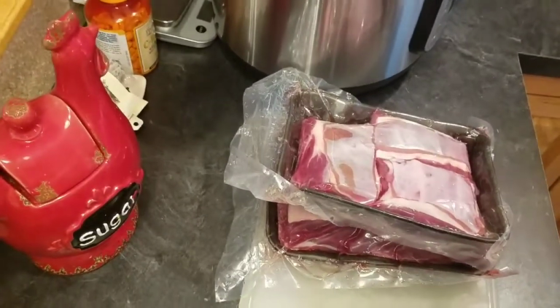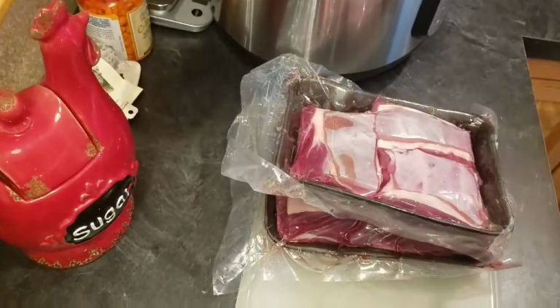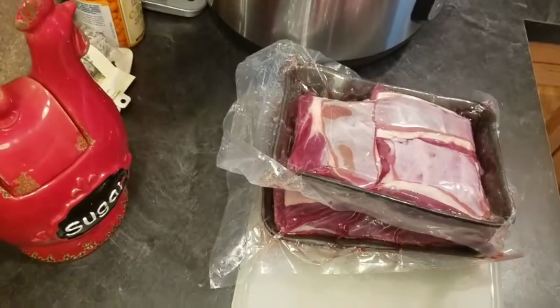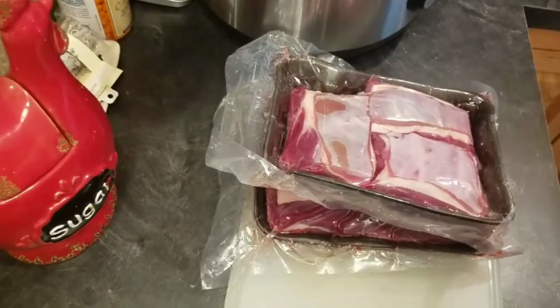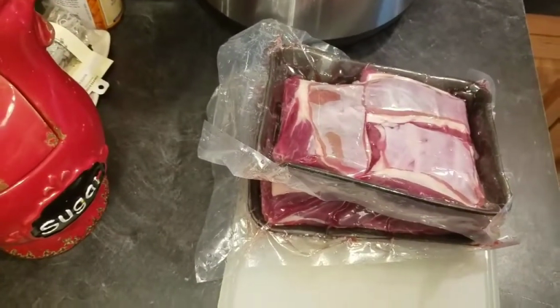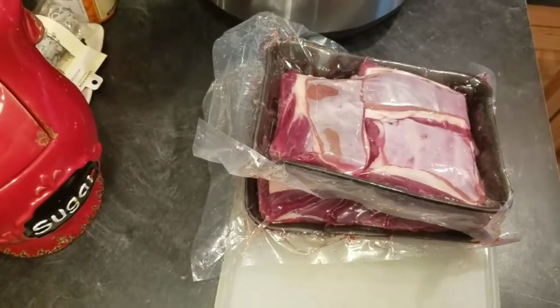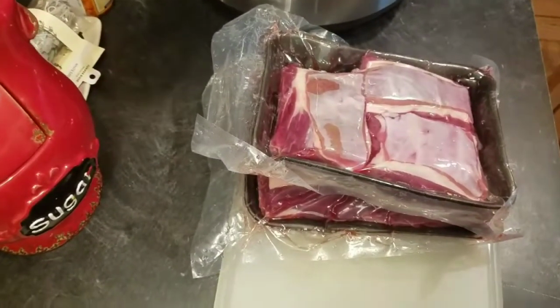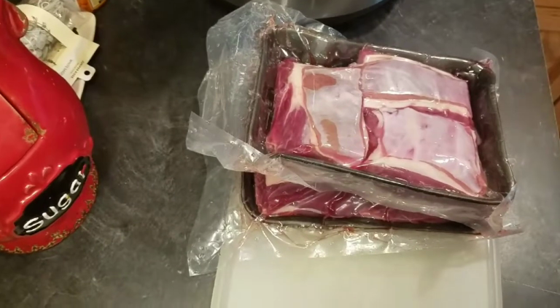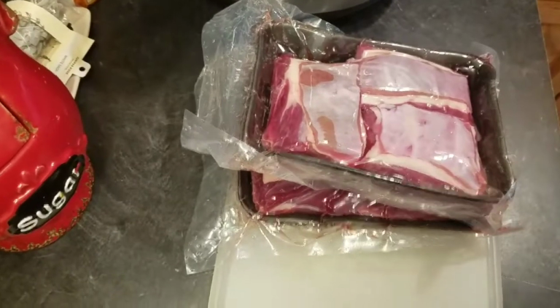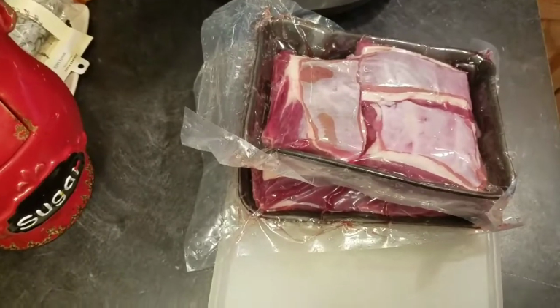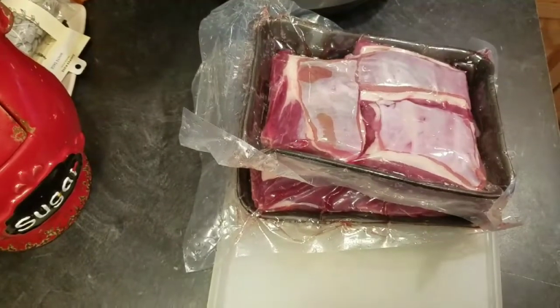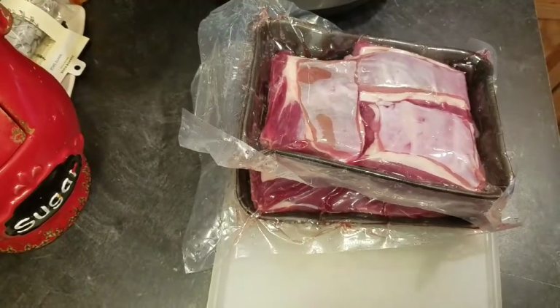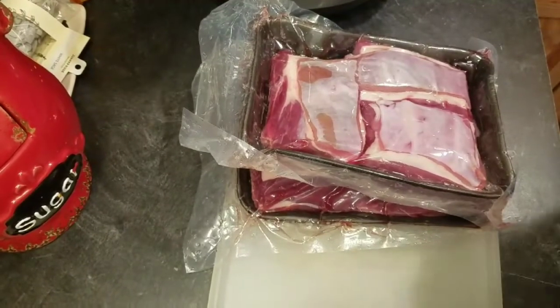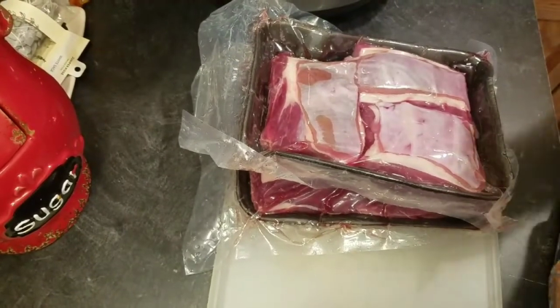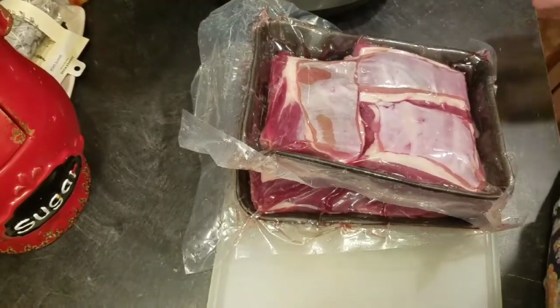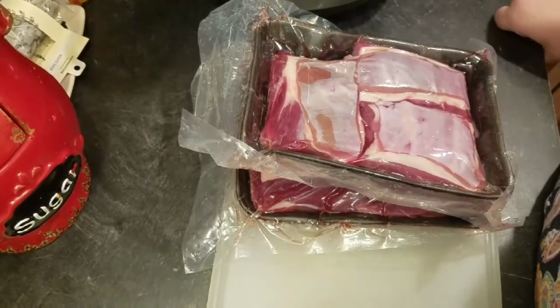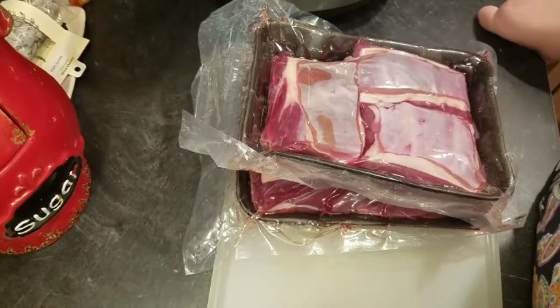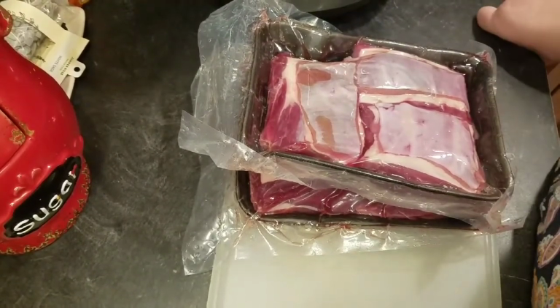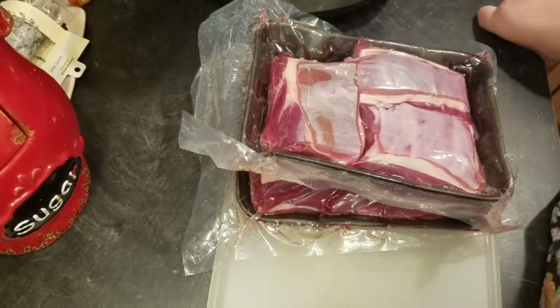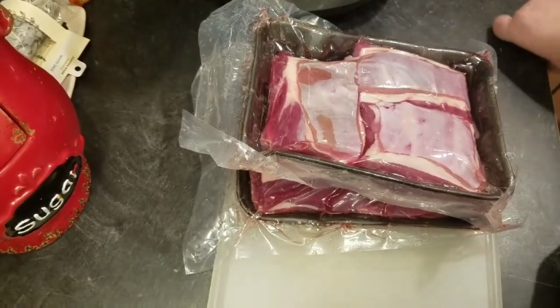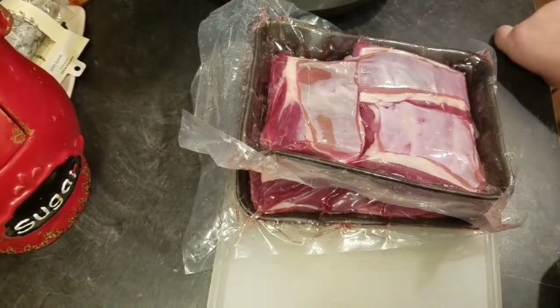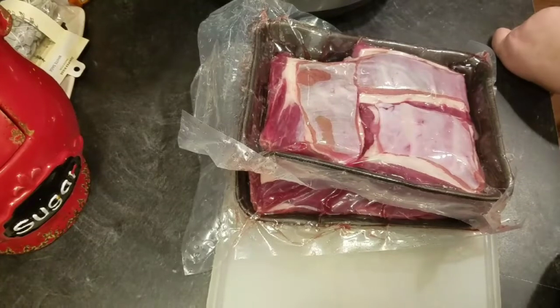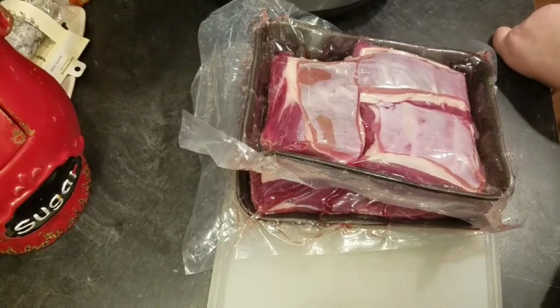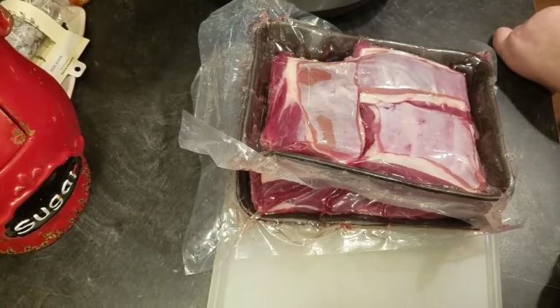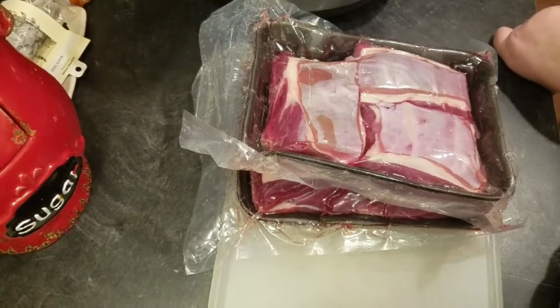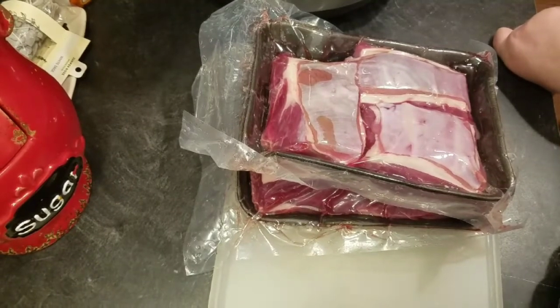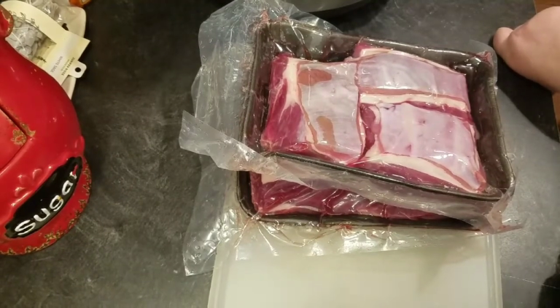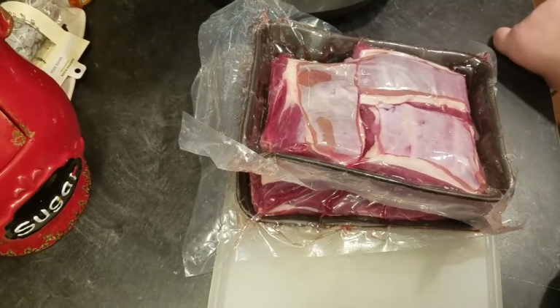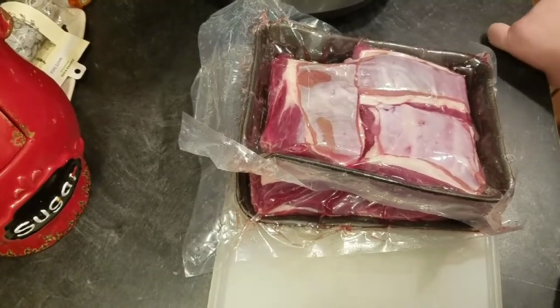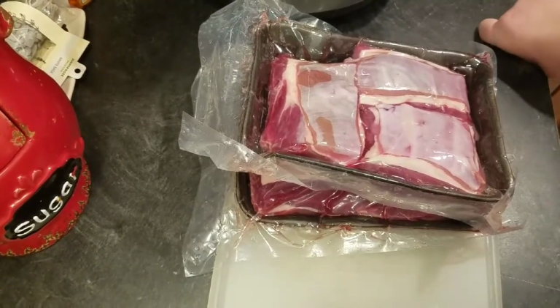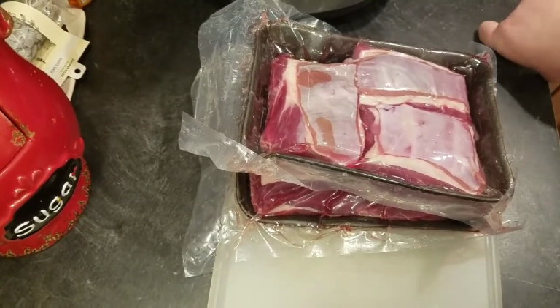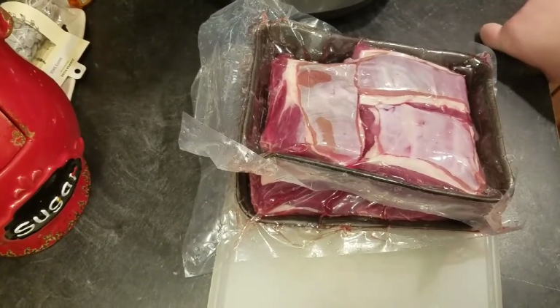Hey everyone, welcome back to Melissa's Kitchen Table. Tonight I'm going to show you how I make a beef pot pie. Excuse the noise out back — my husband and father-in-law are working on a car.